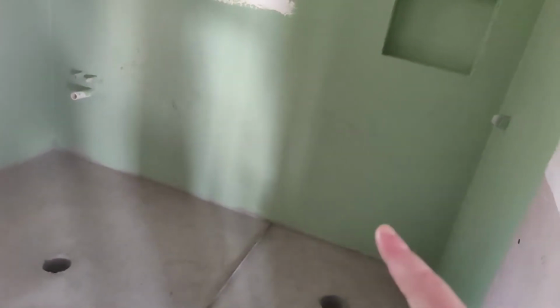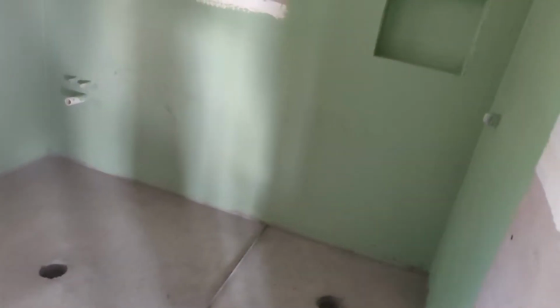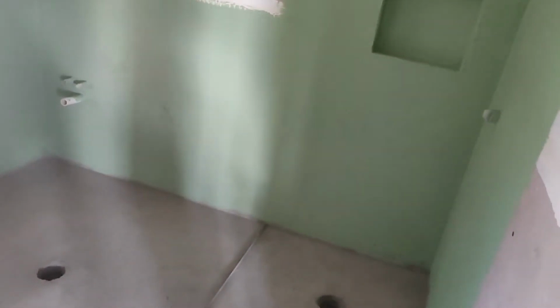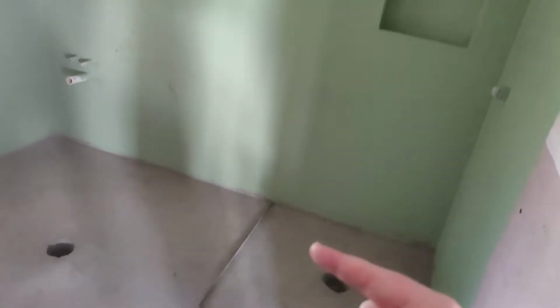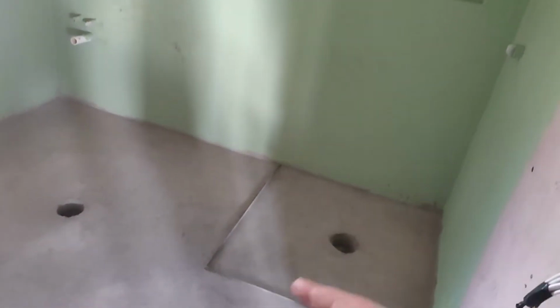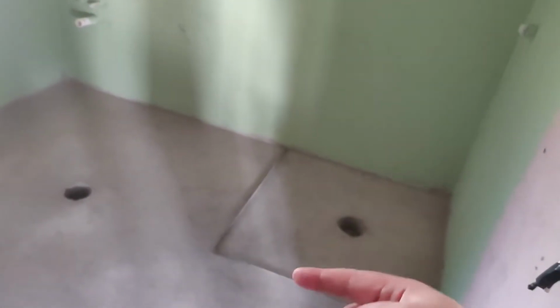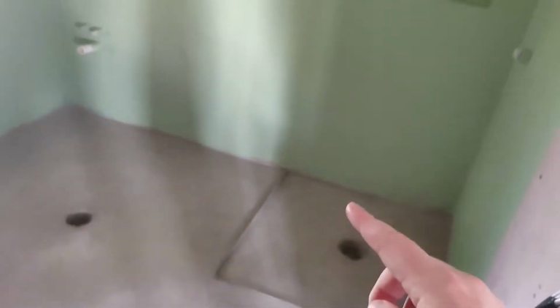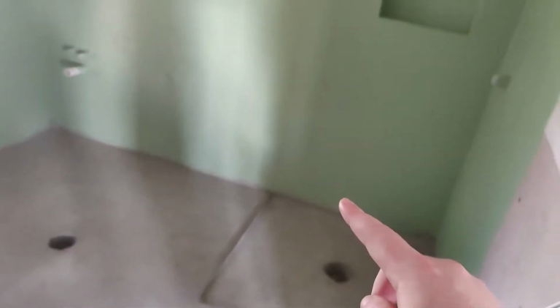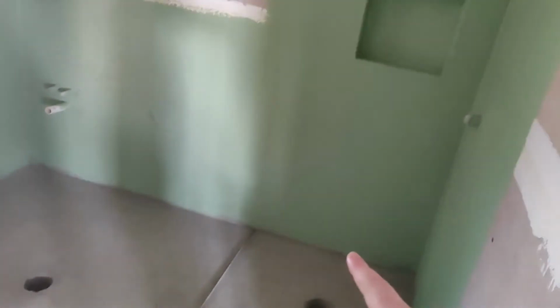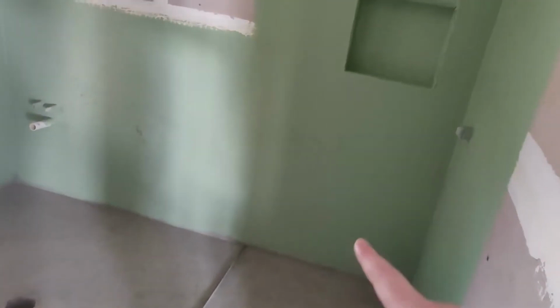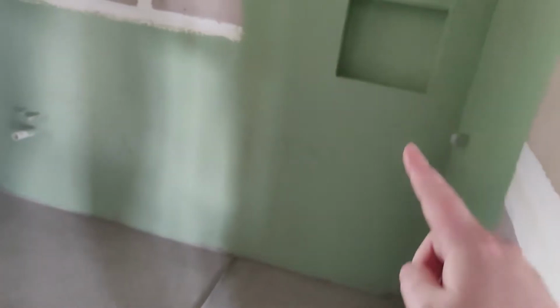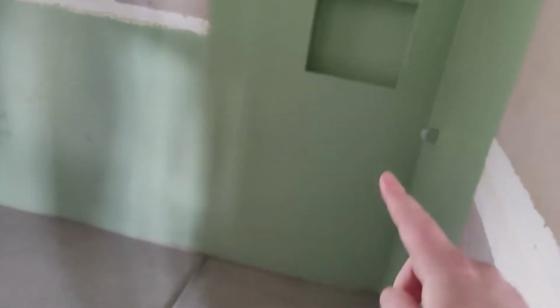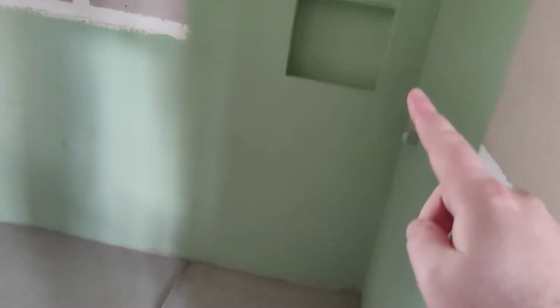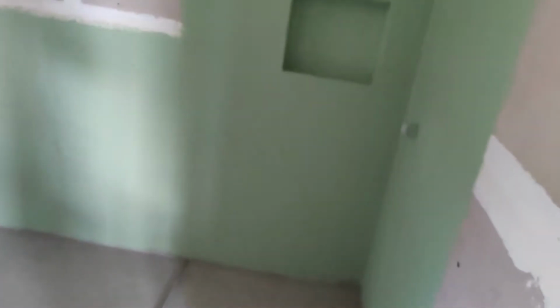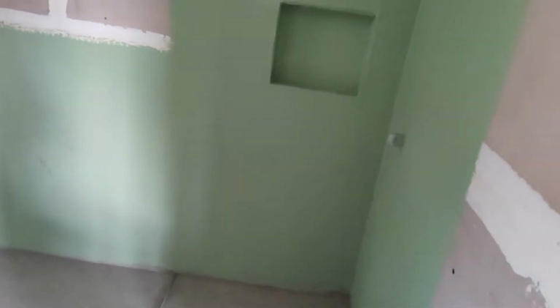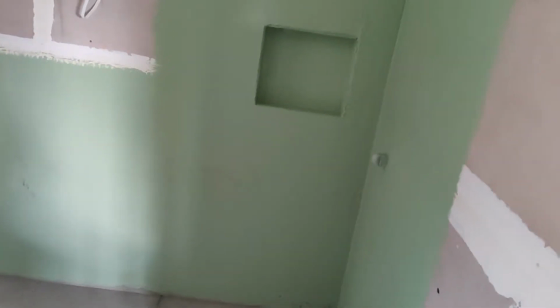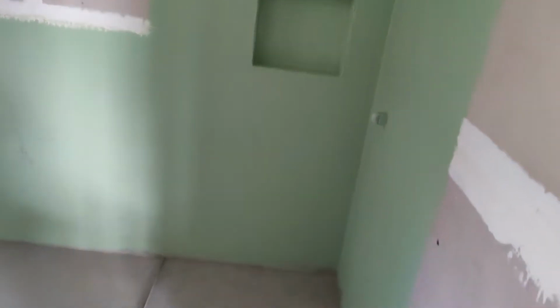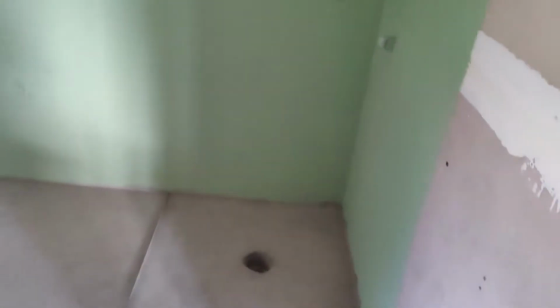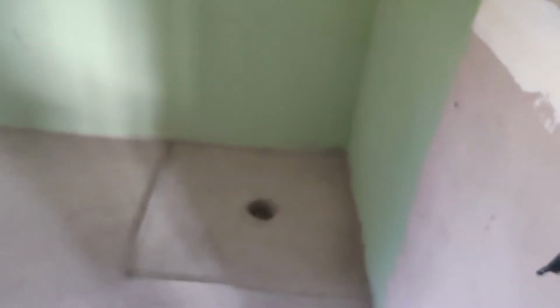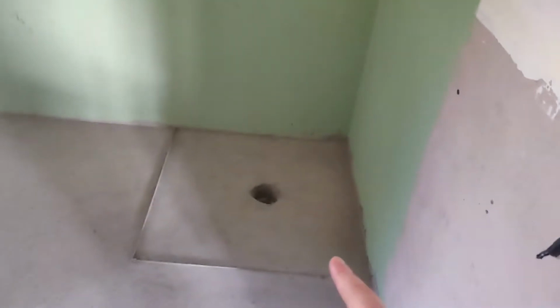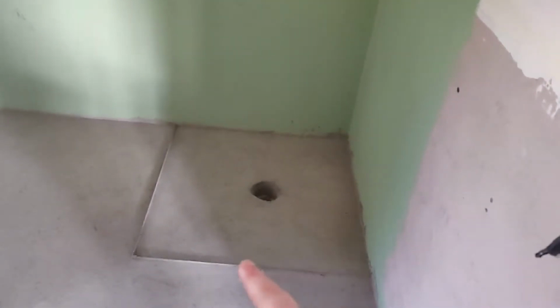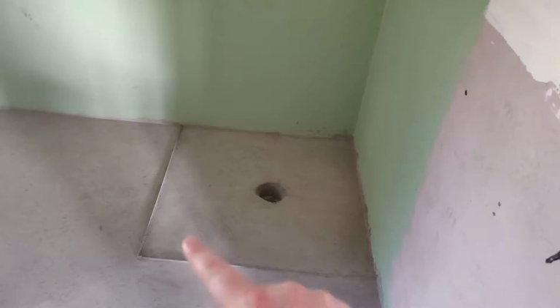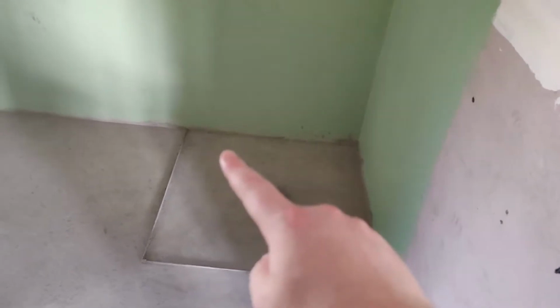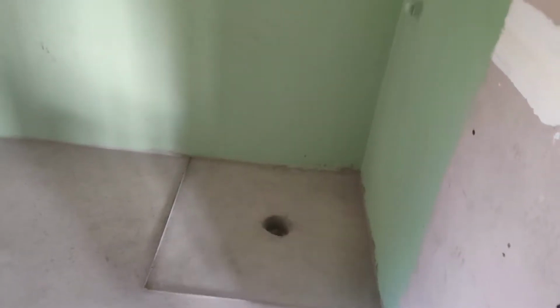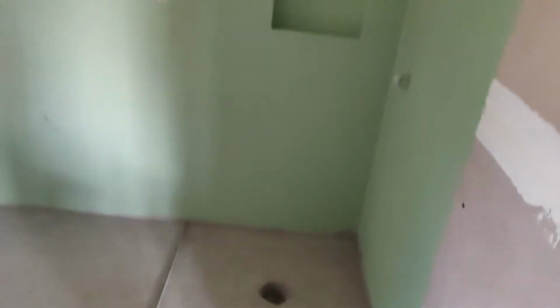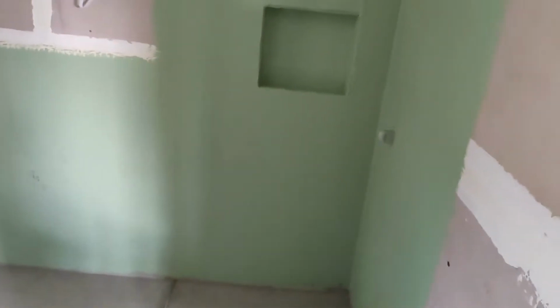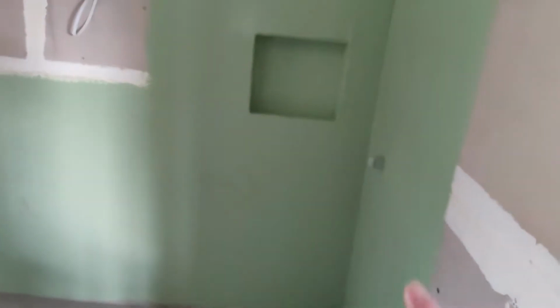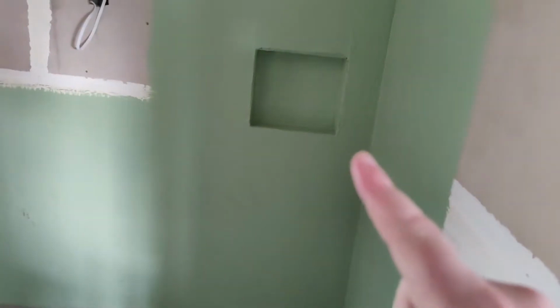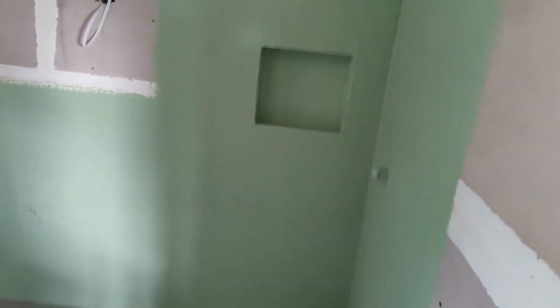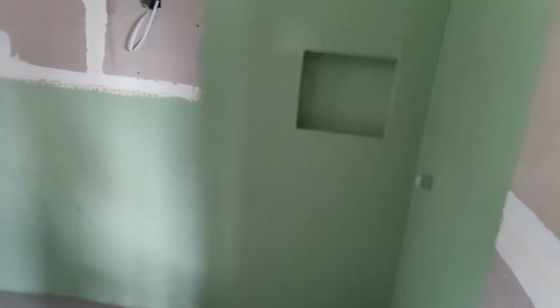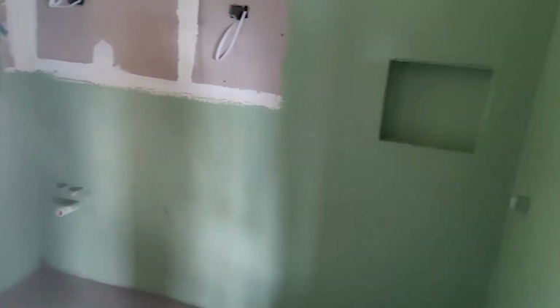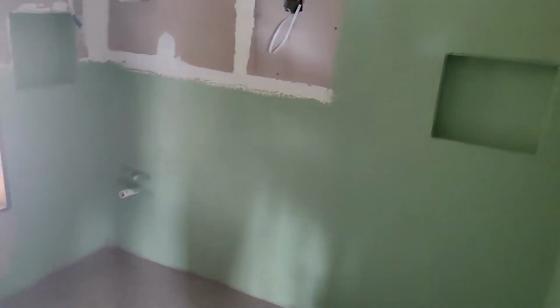They've now screeded the floor ready for the waterproofing, which they've actually done already. There's a layer of waterproofing underneath the screed and then they've got a layer of waterproofing over the top of it as well. There's going to be a 900 by 900 shower here, with a recess into the wall to hold your equipment.